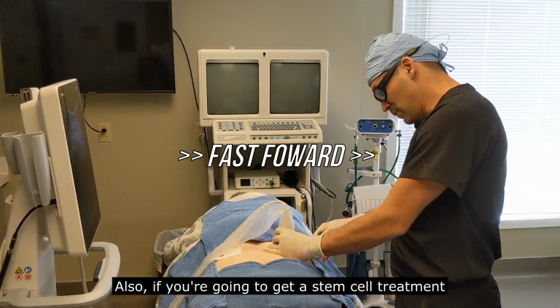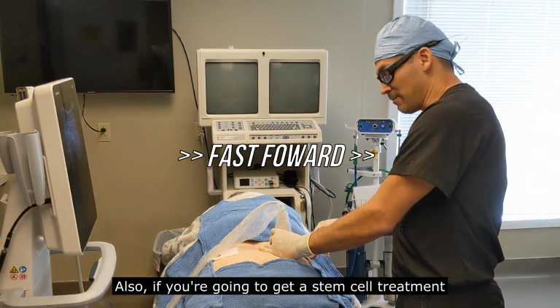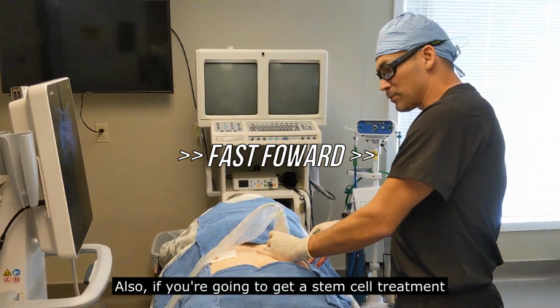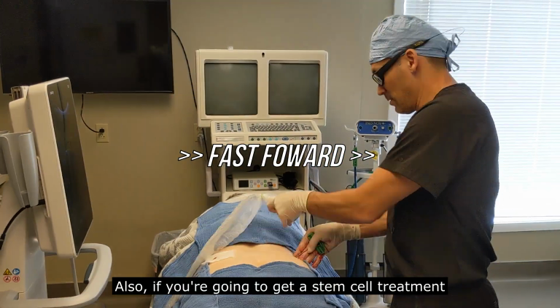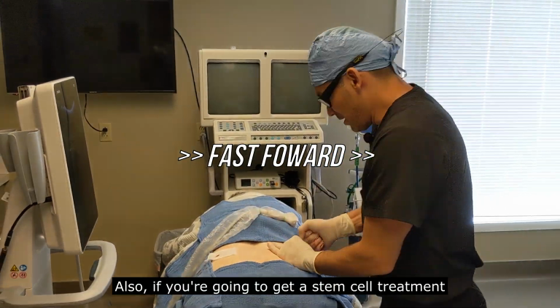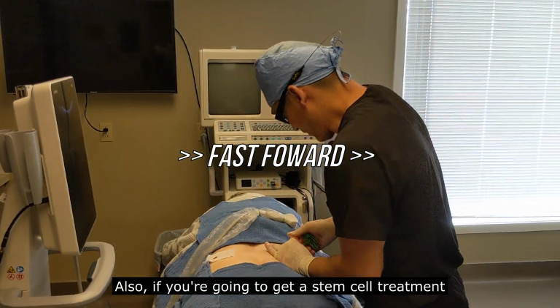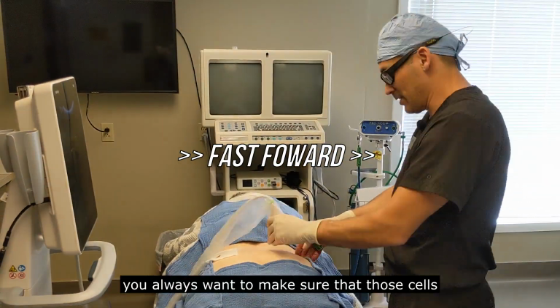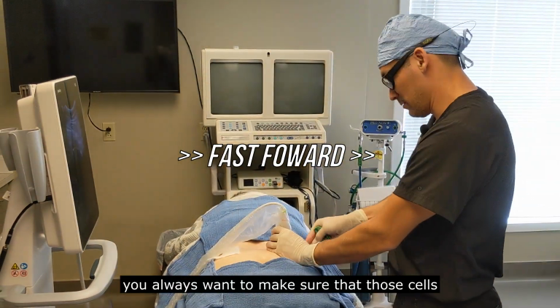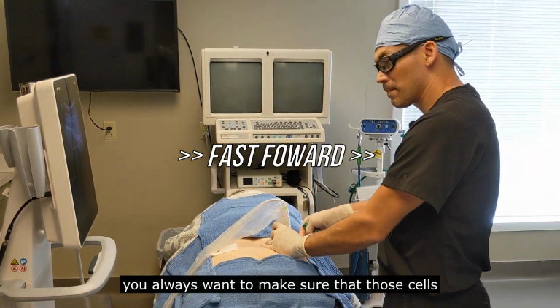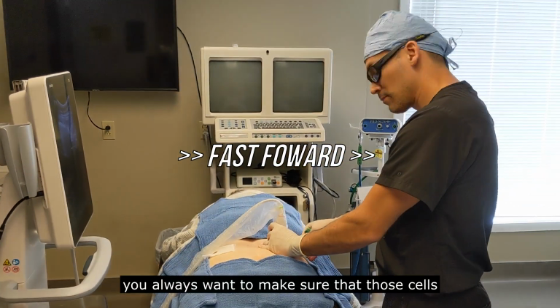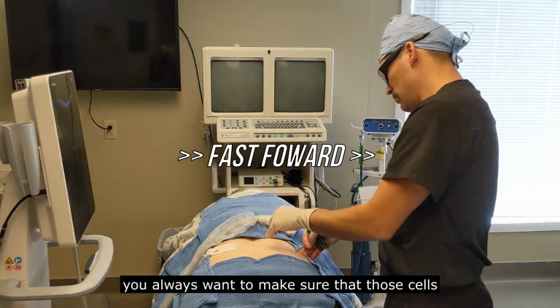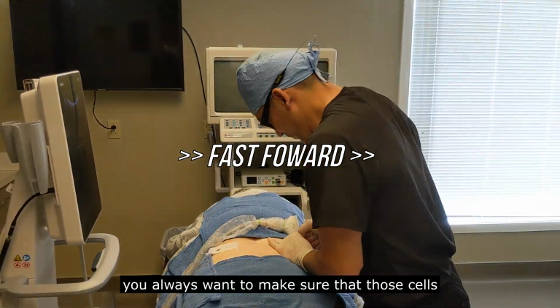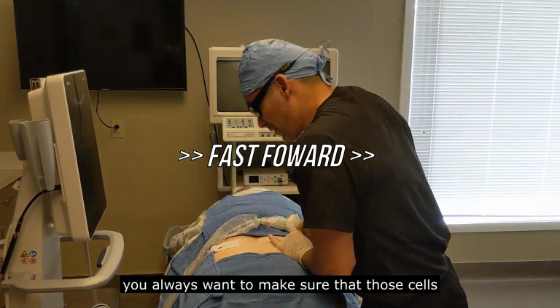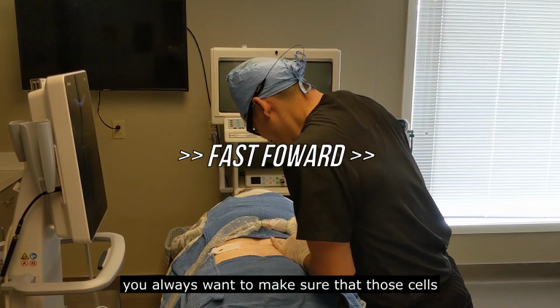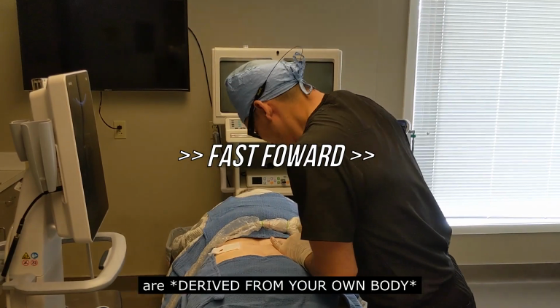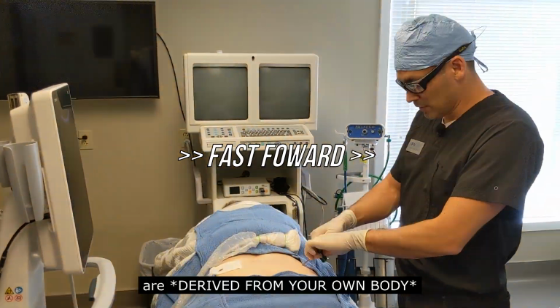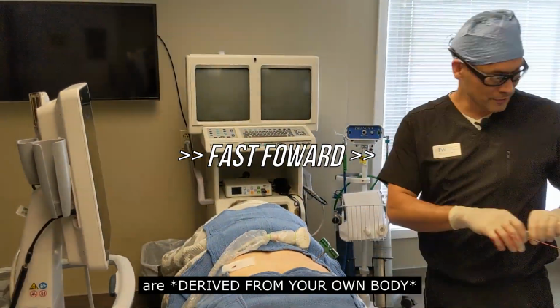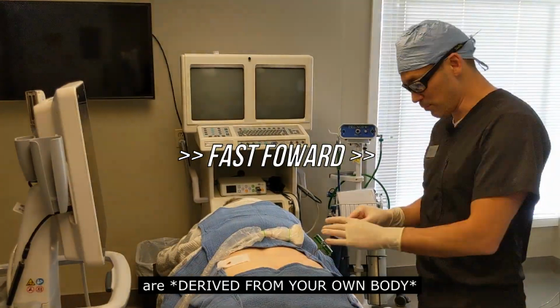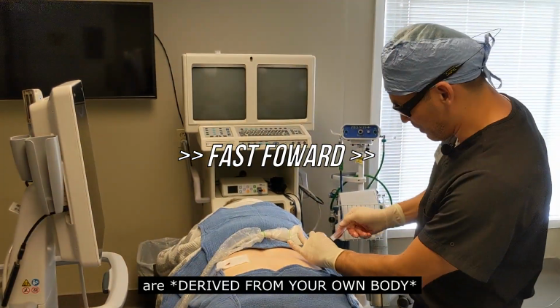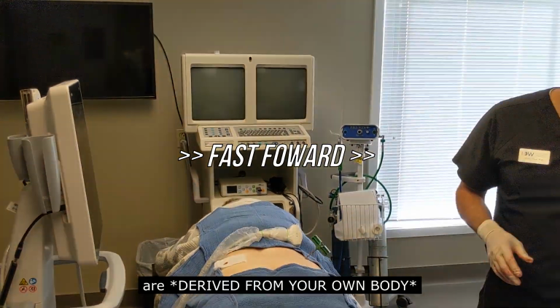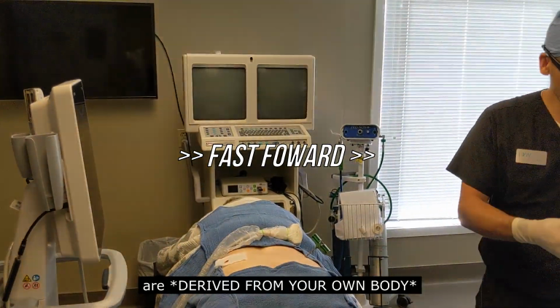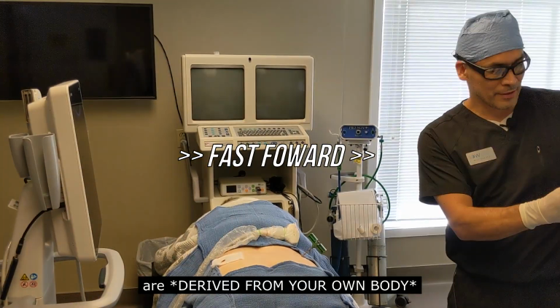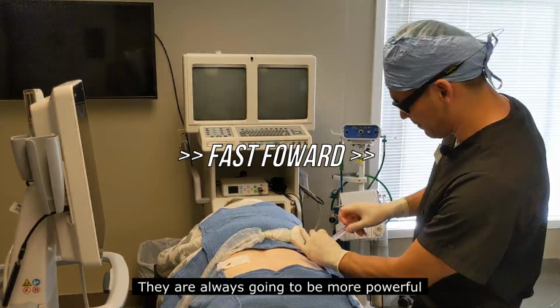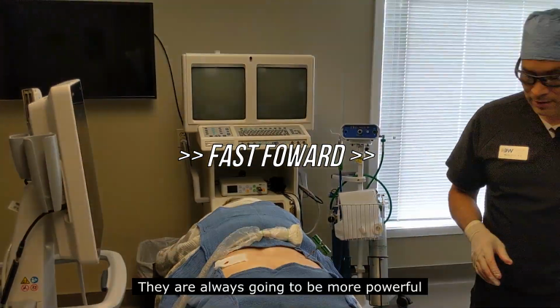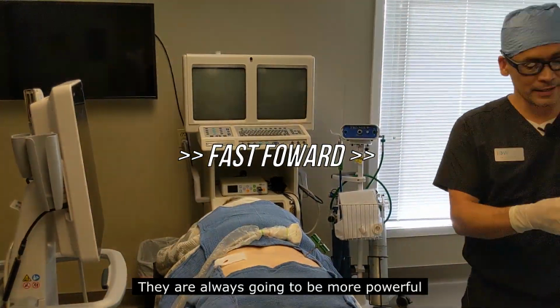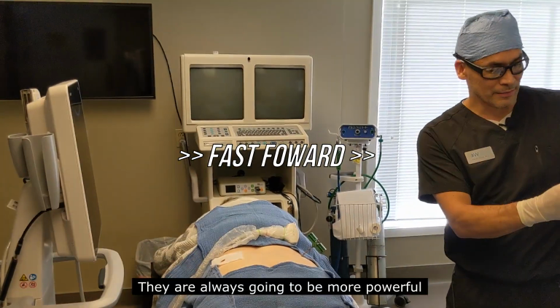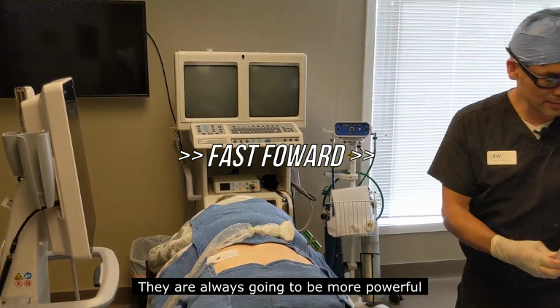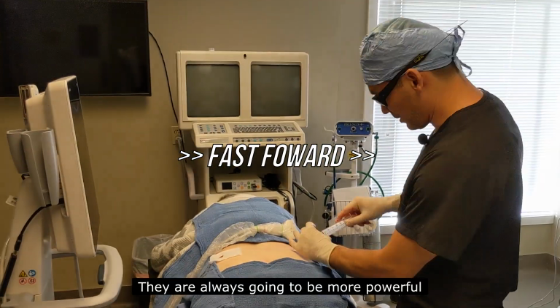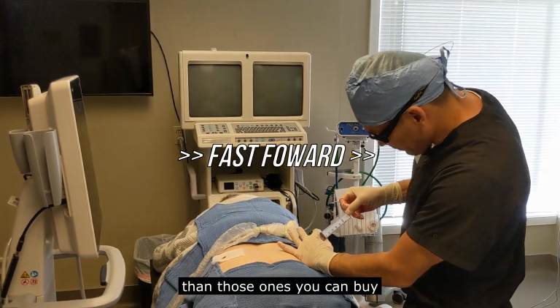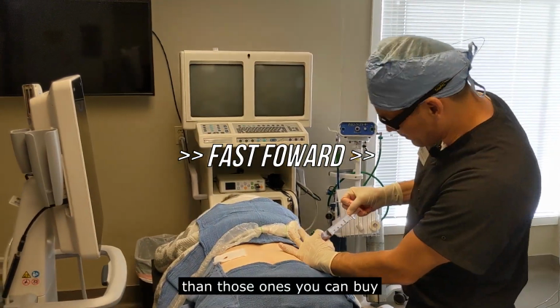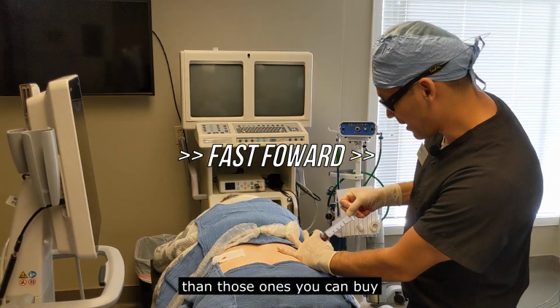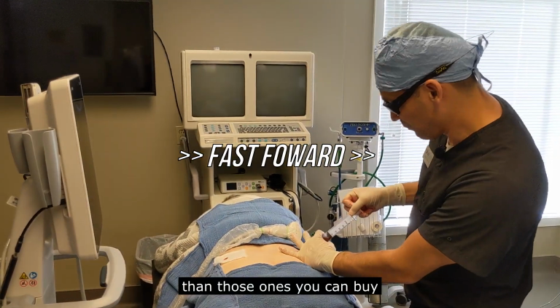If you're going to get a stem cell treatment, you always want to make sure that those cells are derived from your own body. They're always going to be more powerful than those ones you can buy.